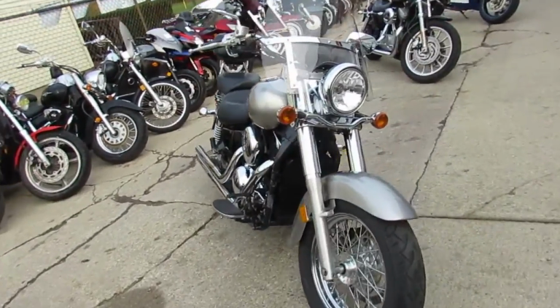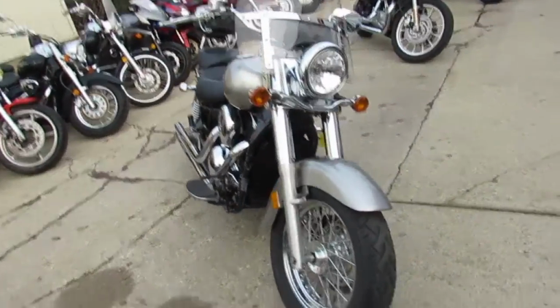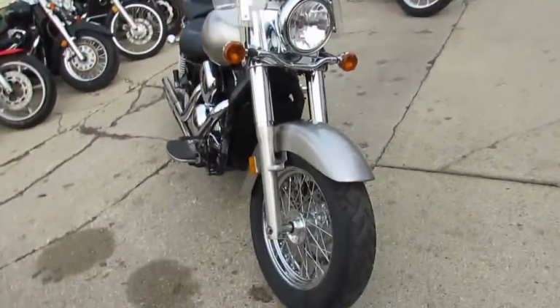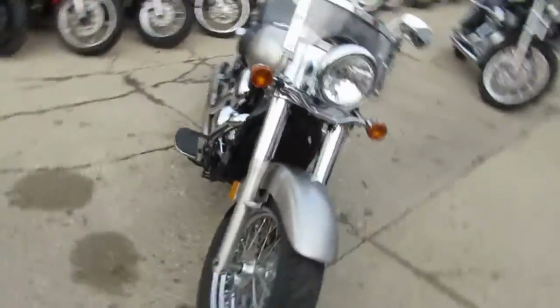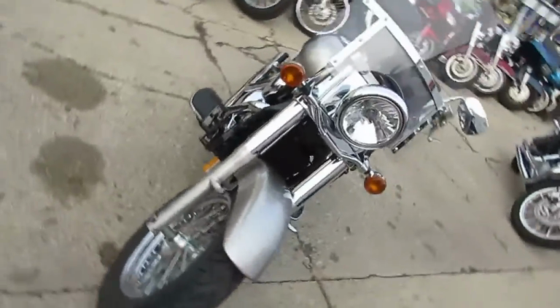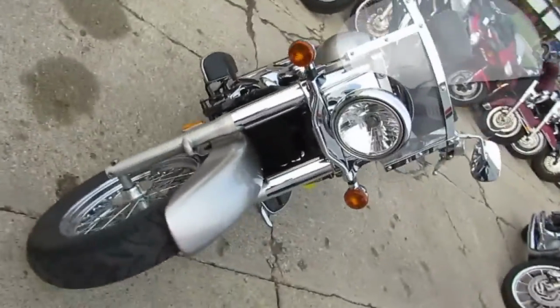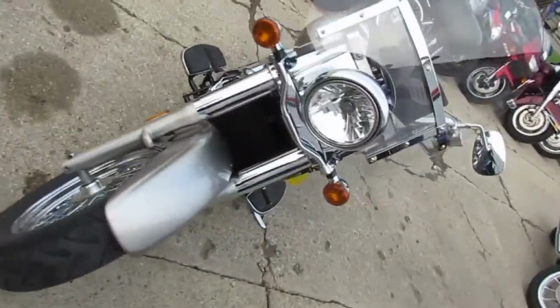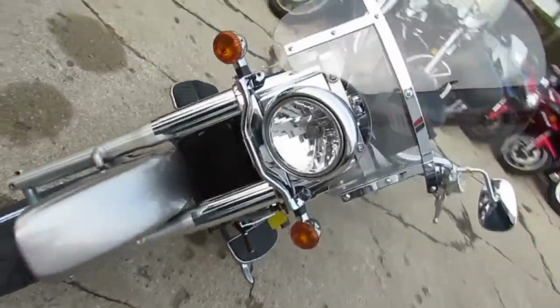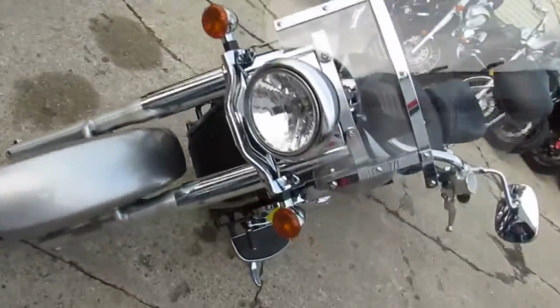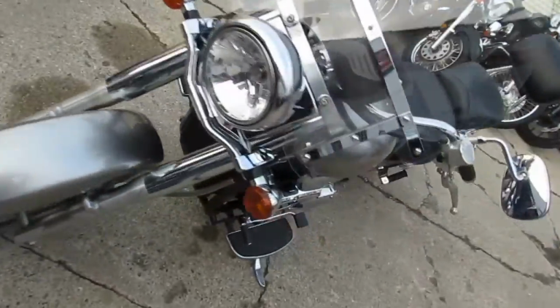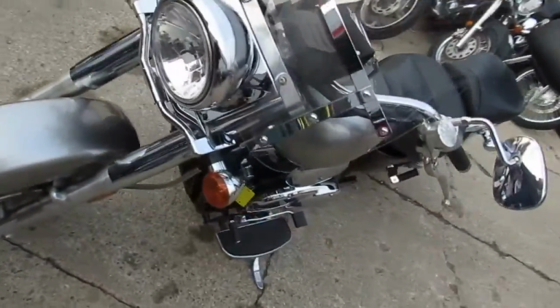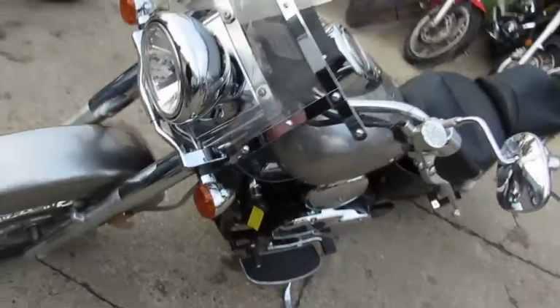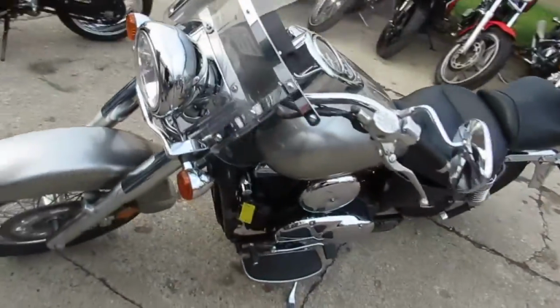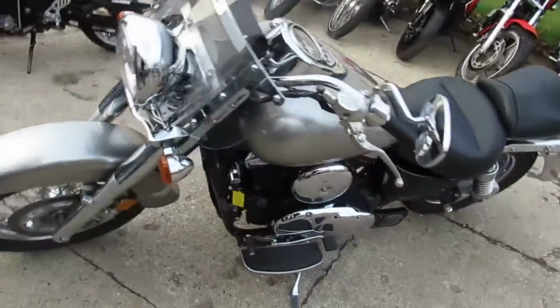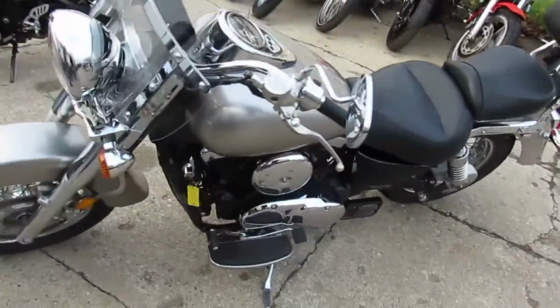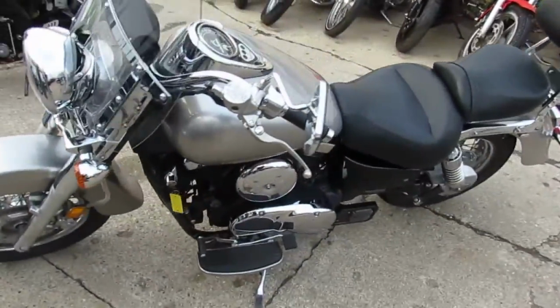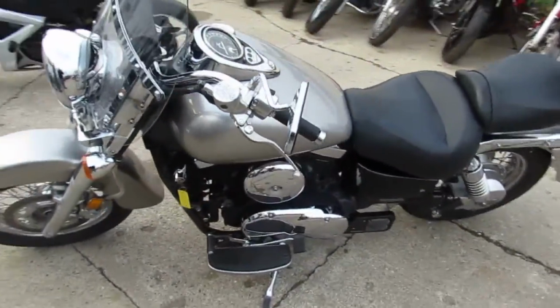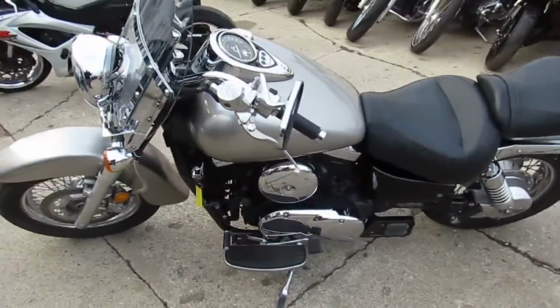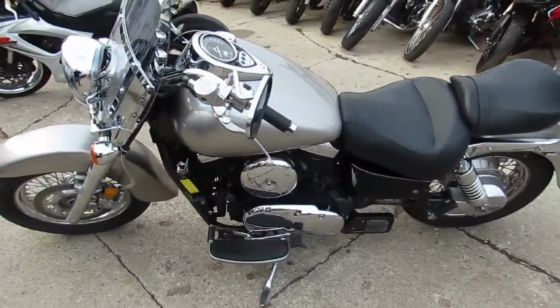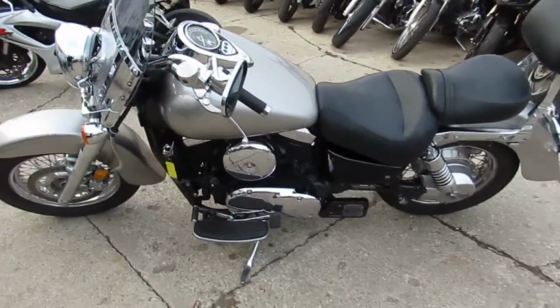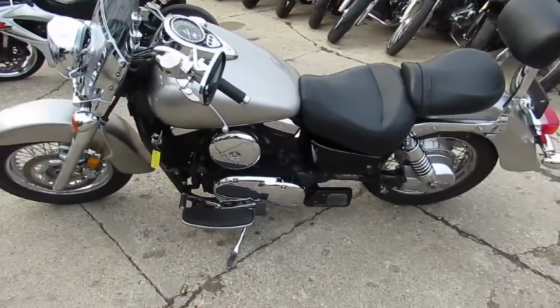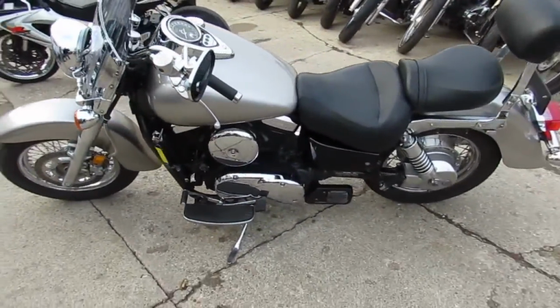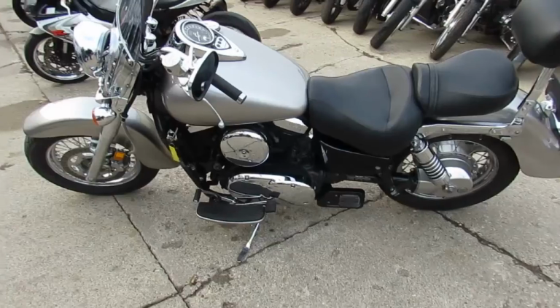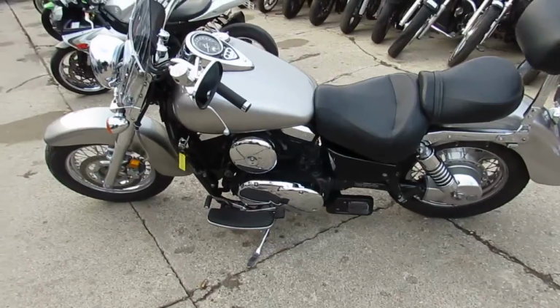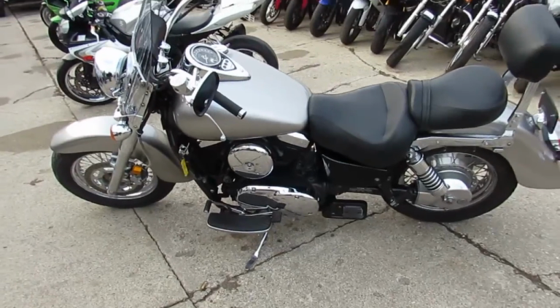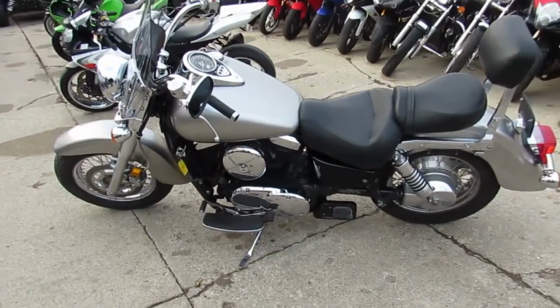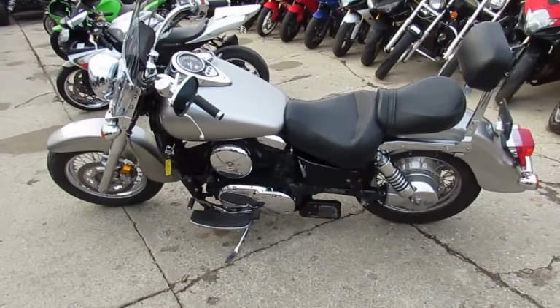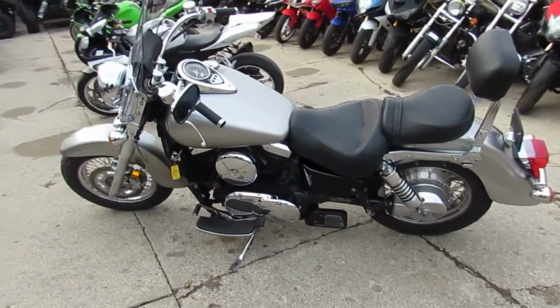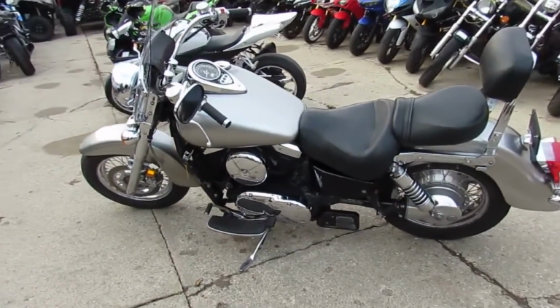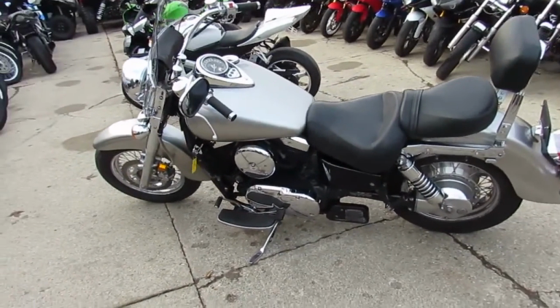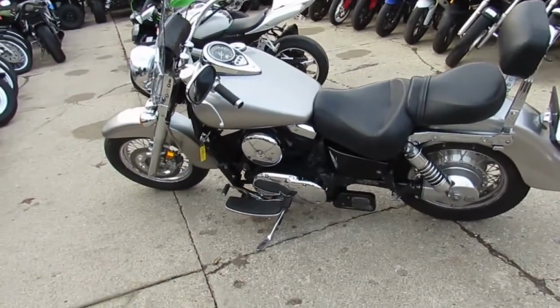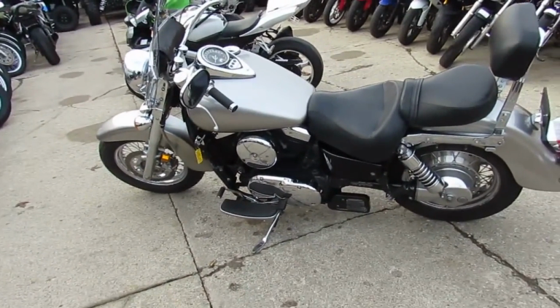Visit our website, it's ApprovalPowerSports.com. We got over 450 used bikes, we got guaranteed financing. When you get a chance, click on that subscribe button to the YouTube videos and you'll get them all as we load them up.